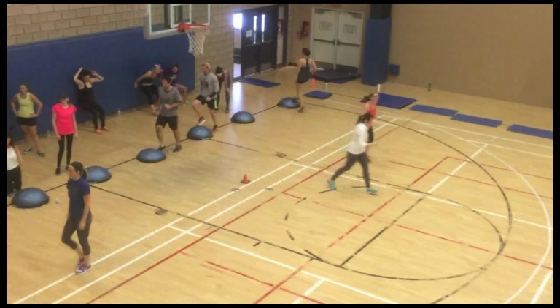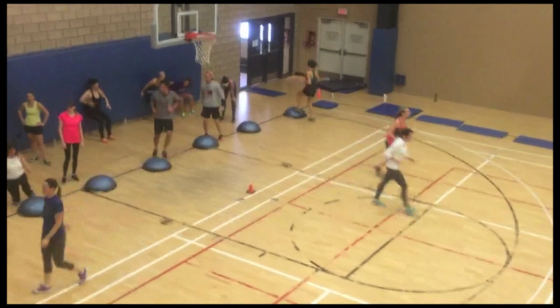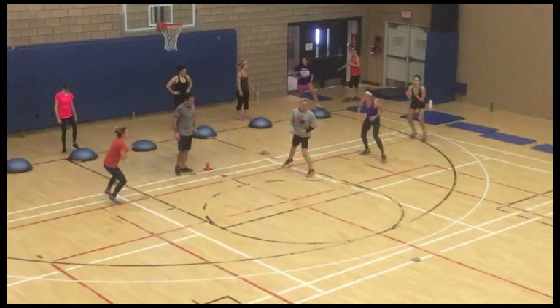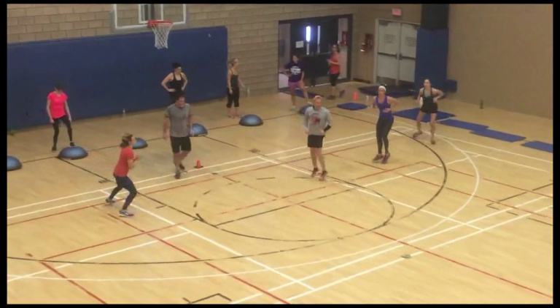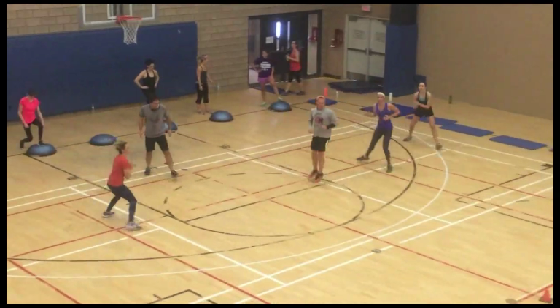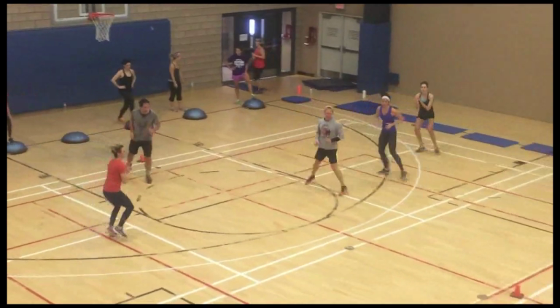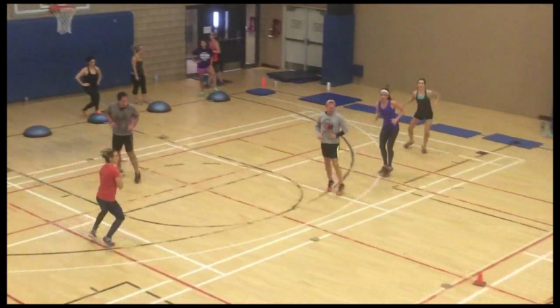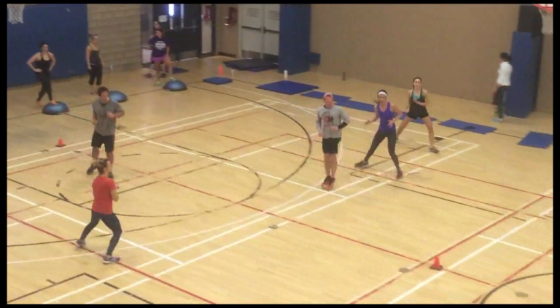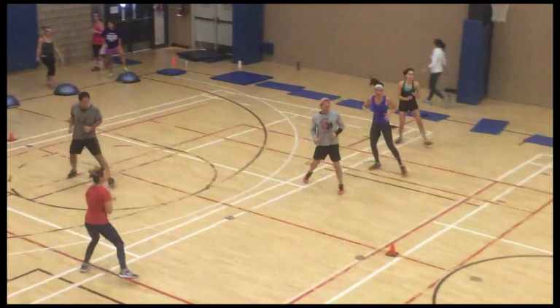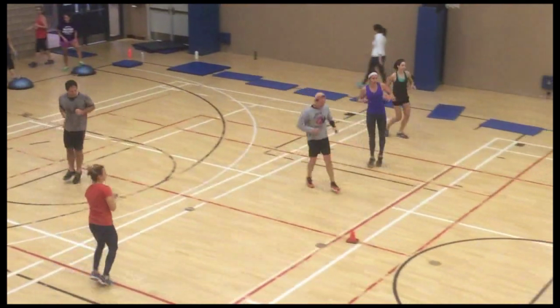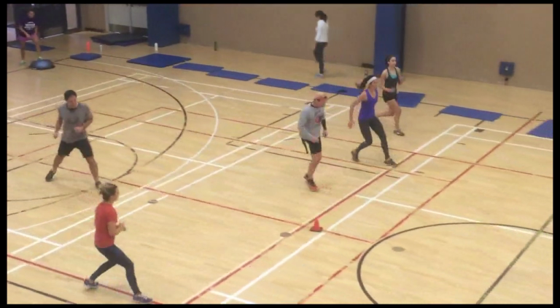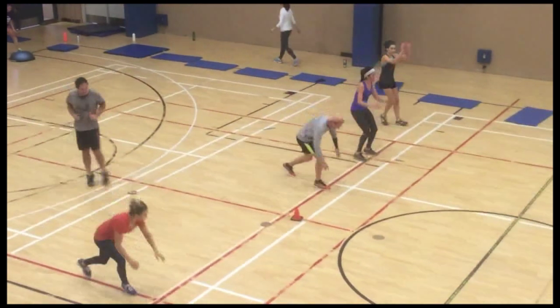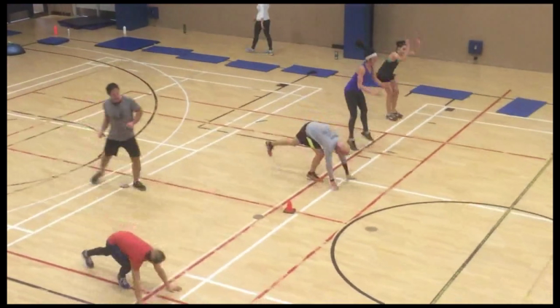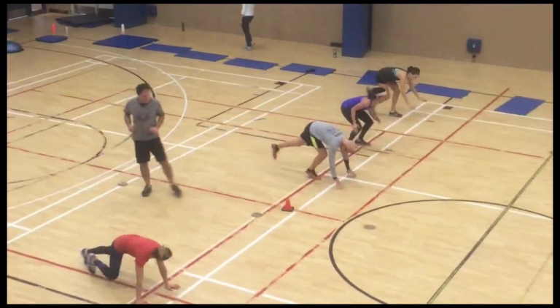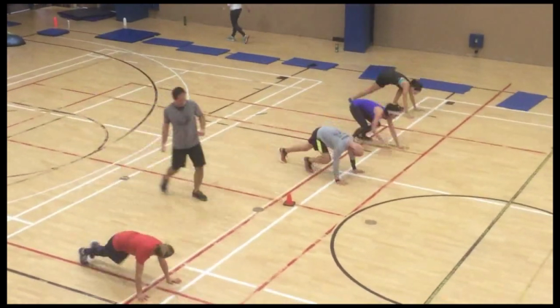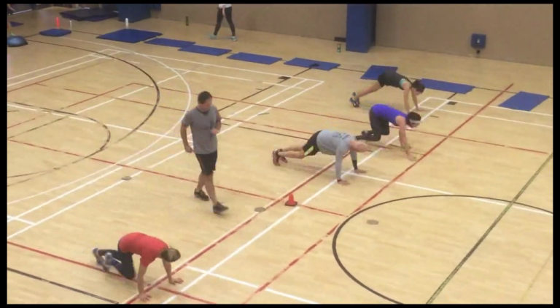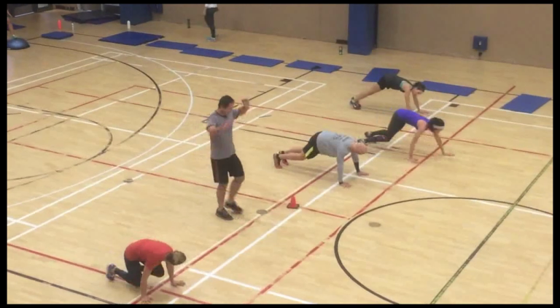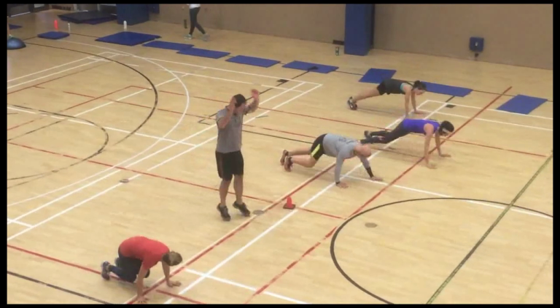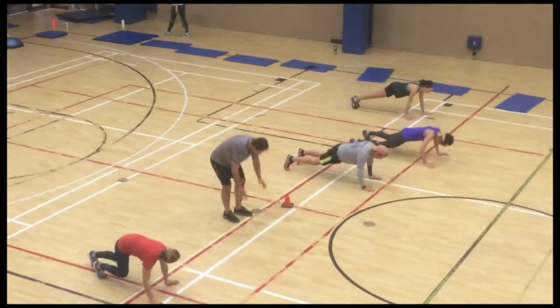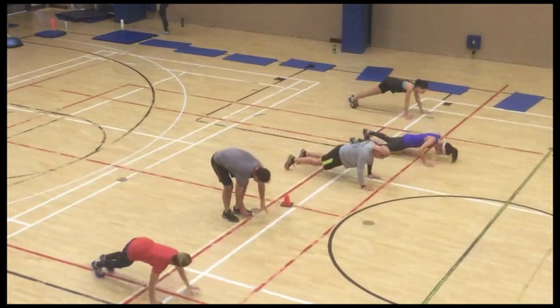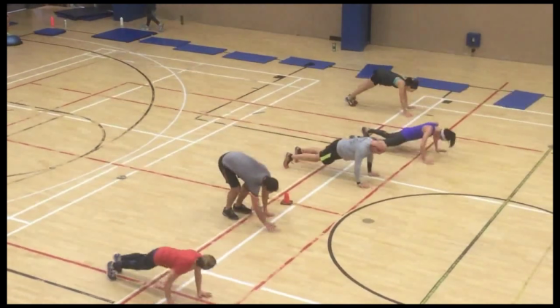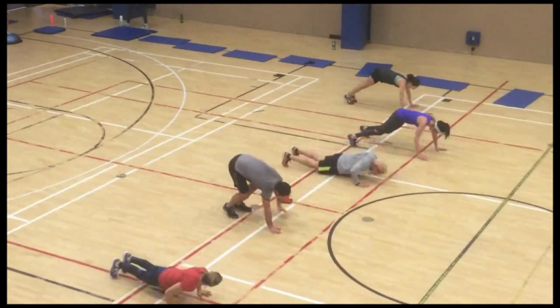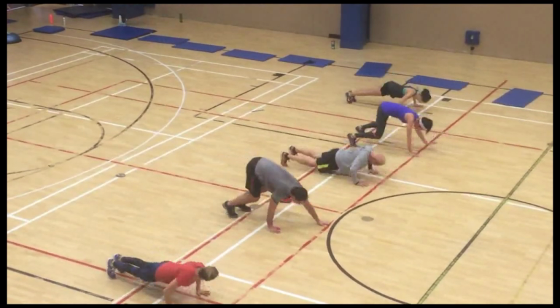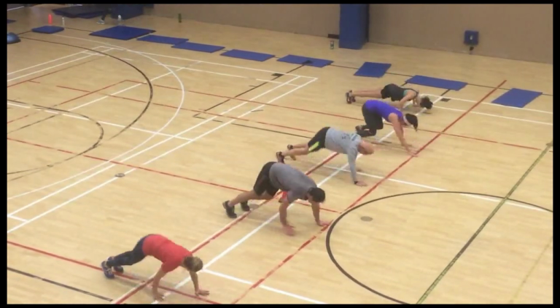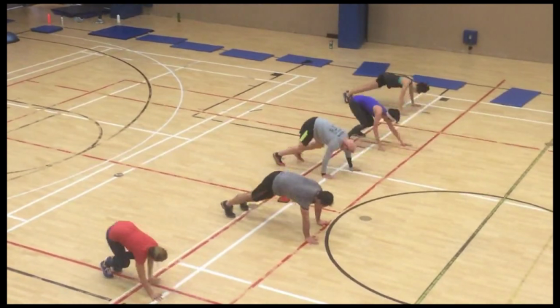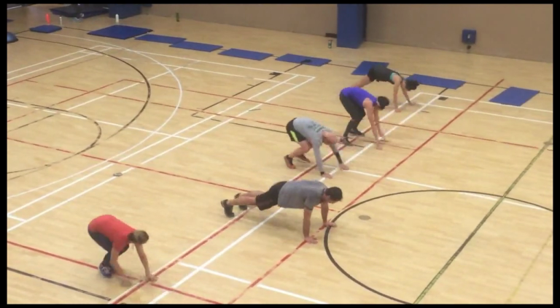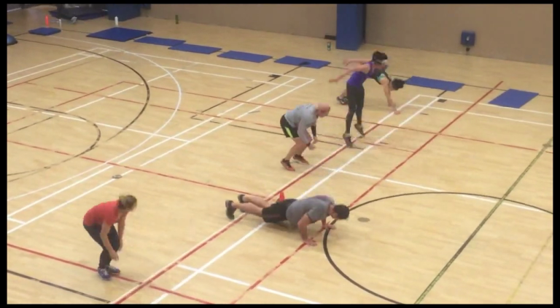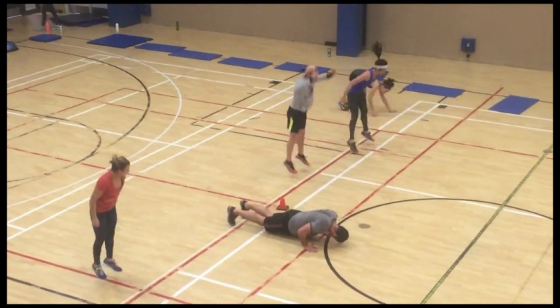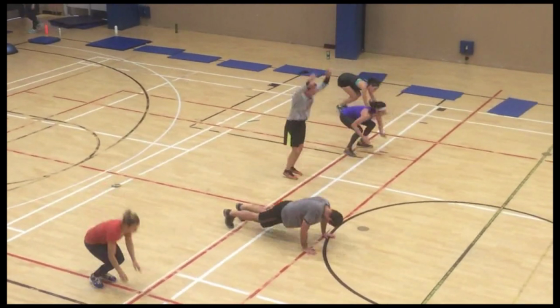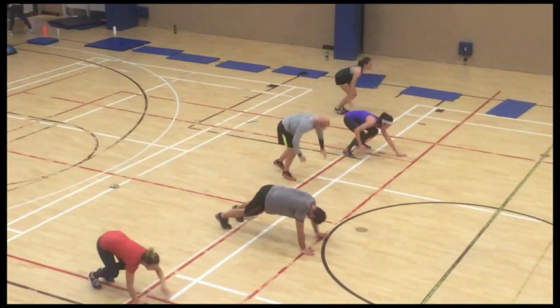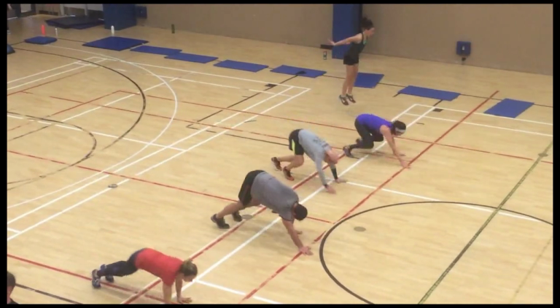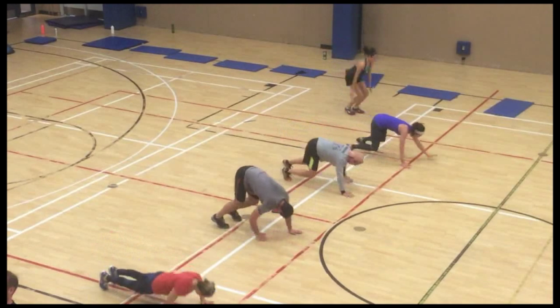The third group is doing different drills with the bosu balls — lunges, quick feet, squats, shuffles, push-ups, whatever you can think of. I went through this kind of round with them three or four times doing different things.